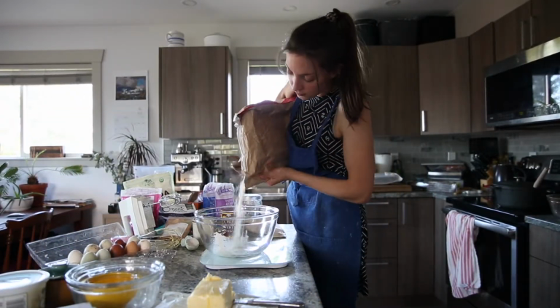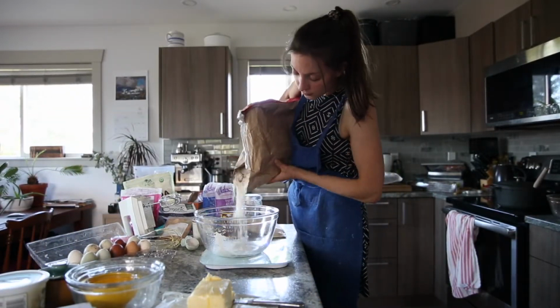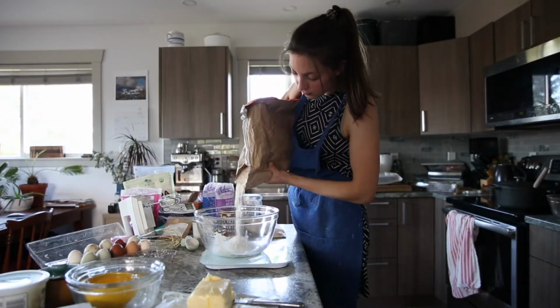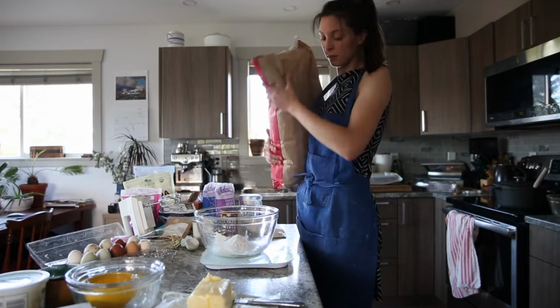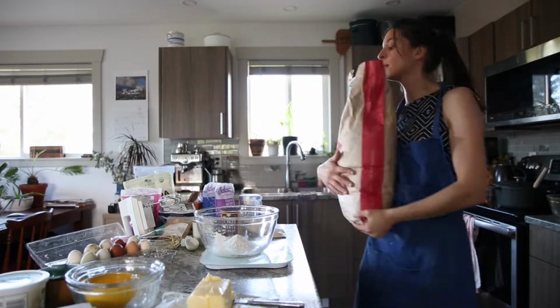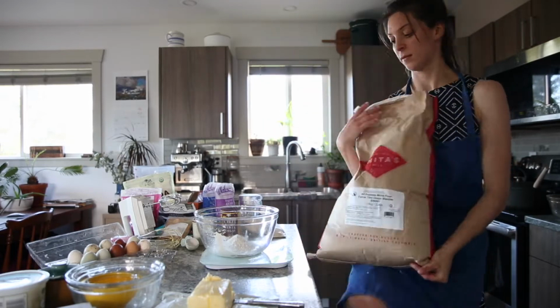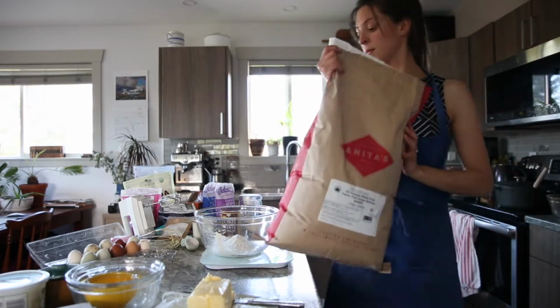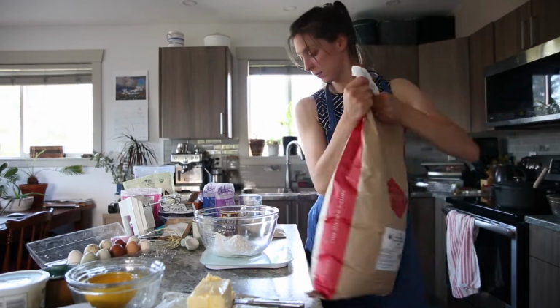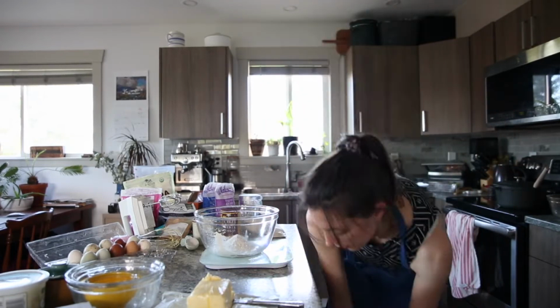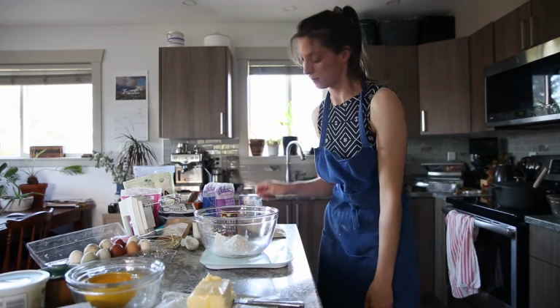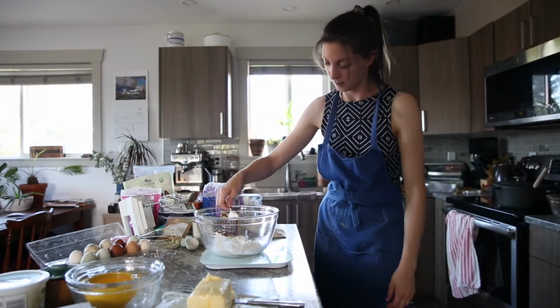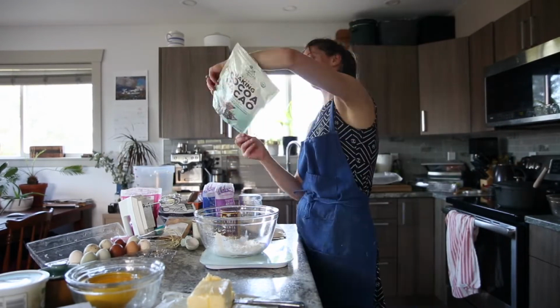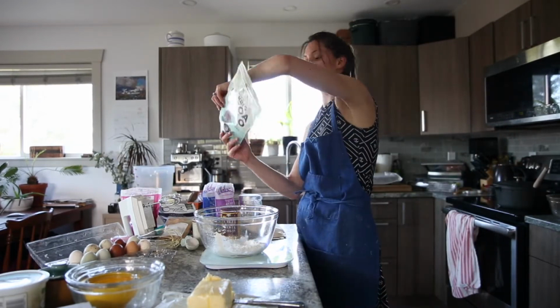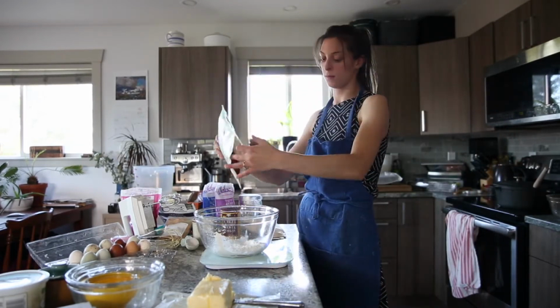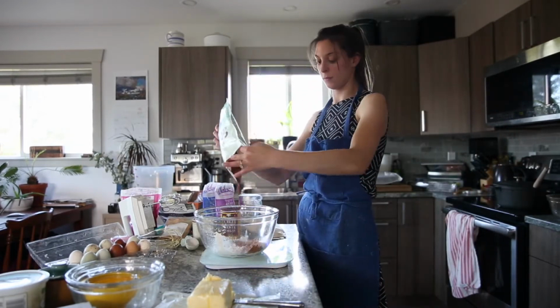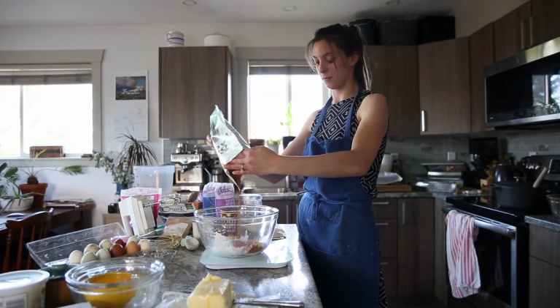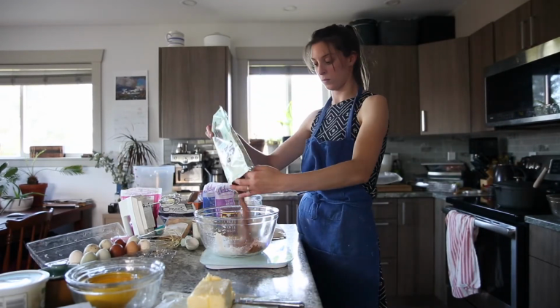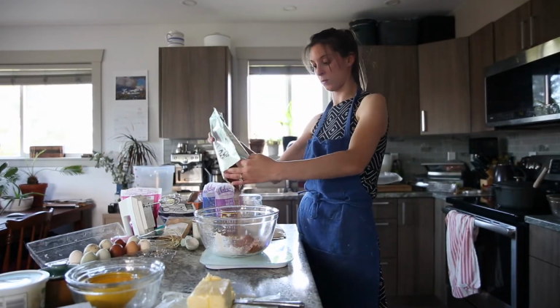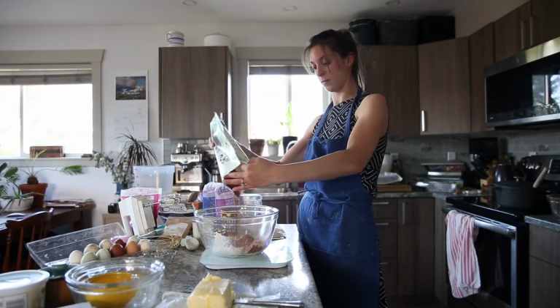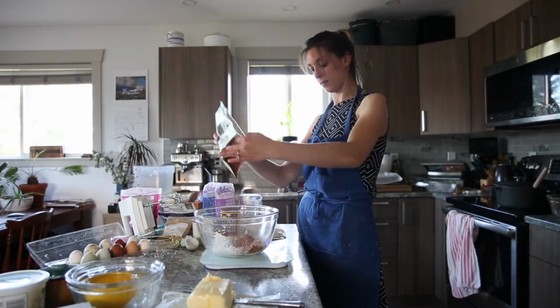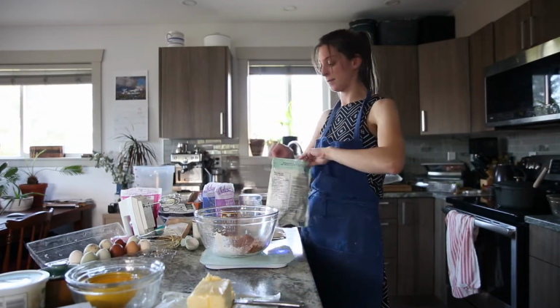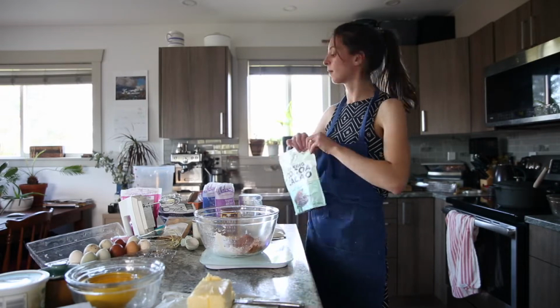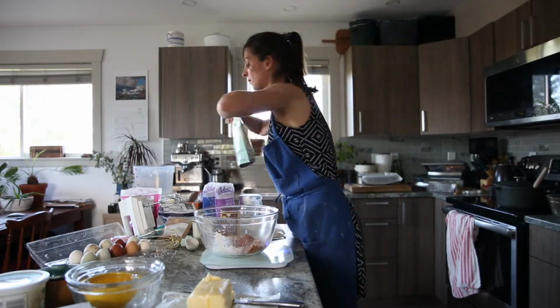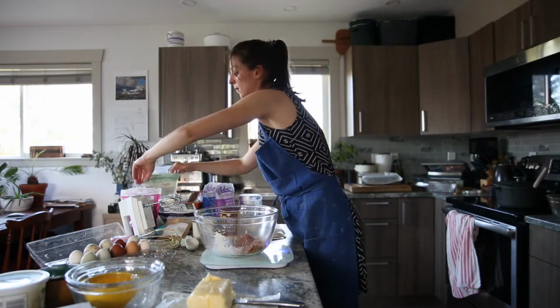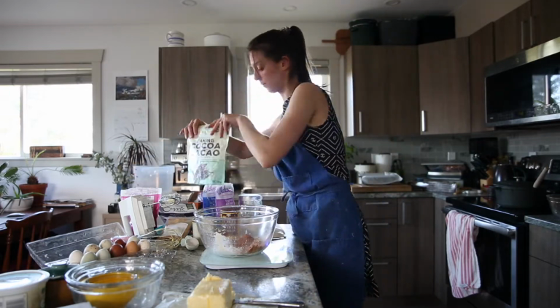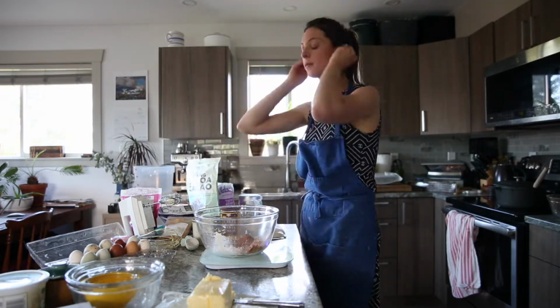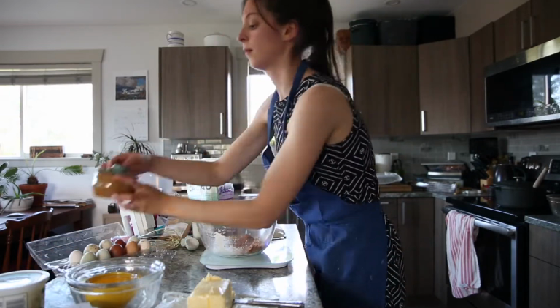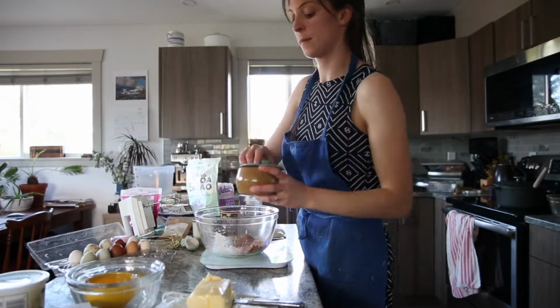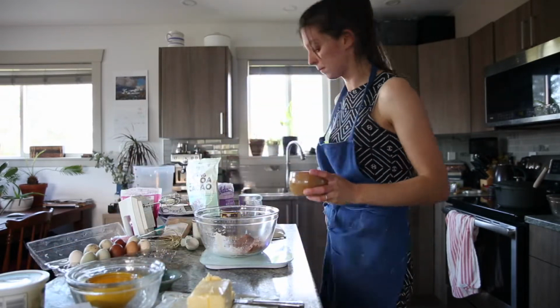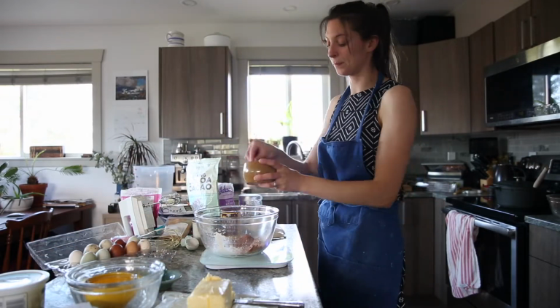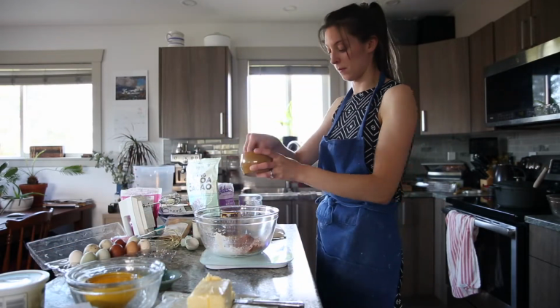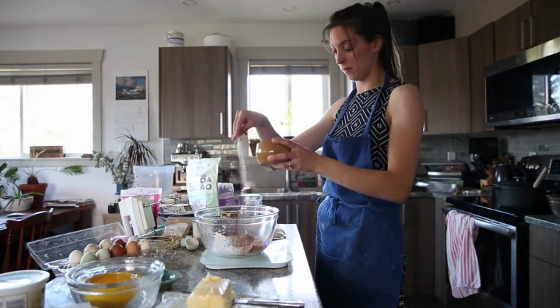Next we're going to make the brownie. Mix together the dry ingredients for the brownie and then on a double boiler on your stovetop, melt the chocolate.